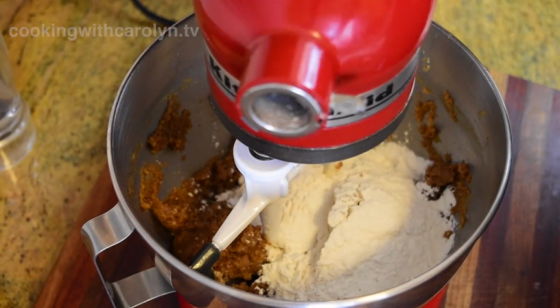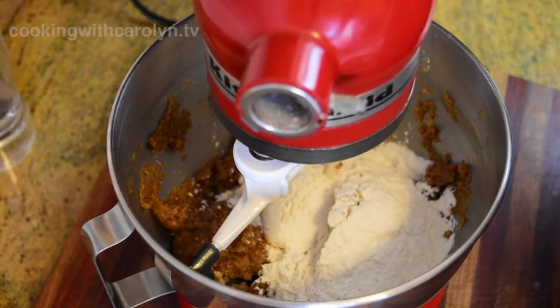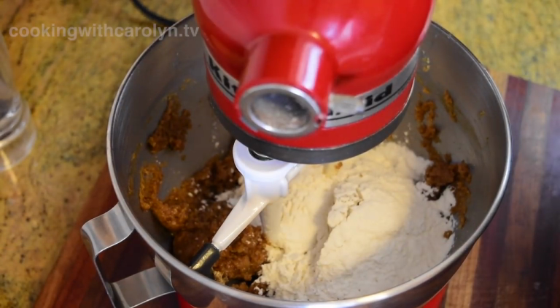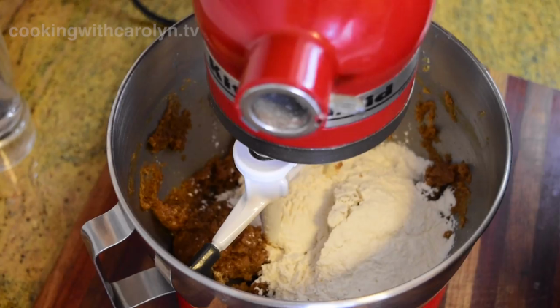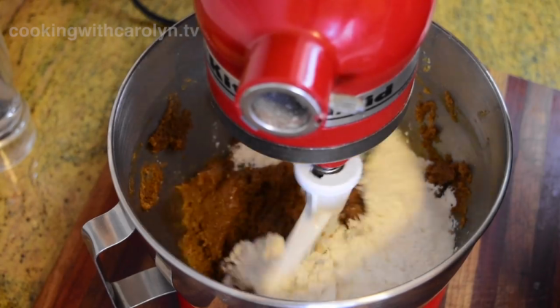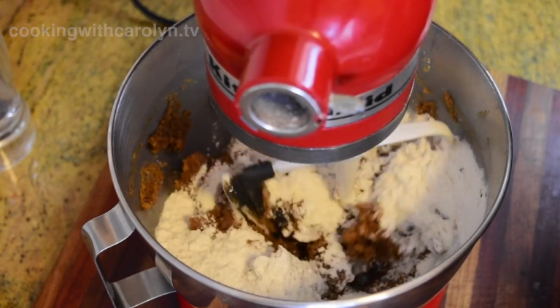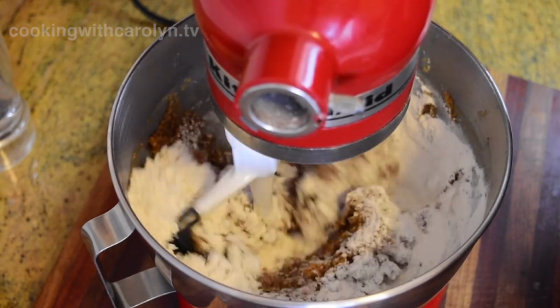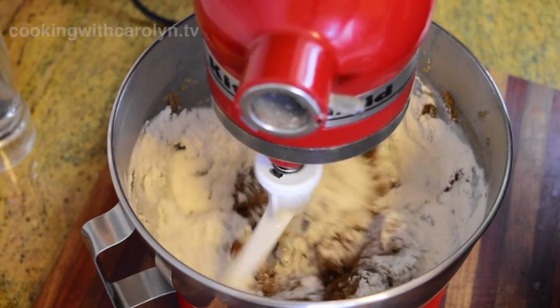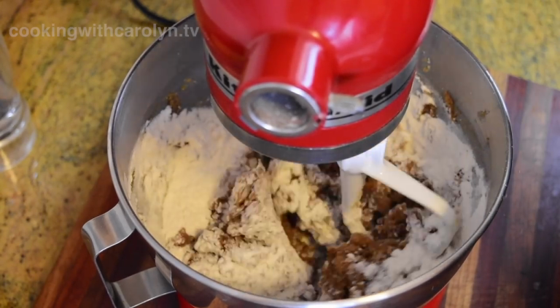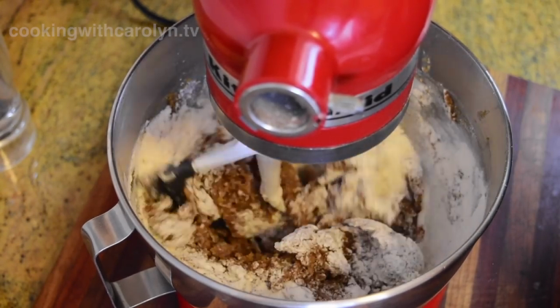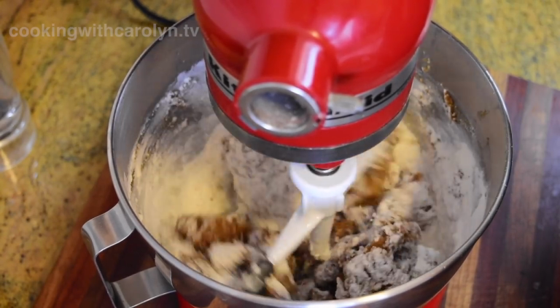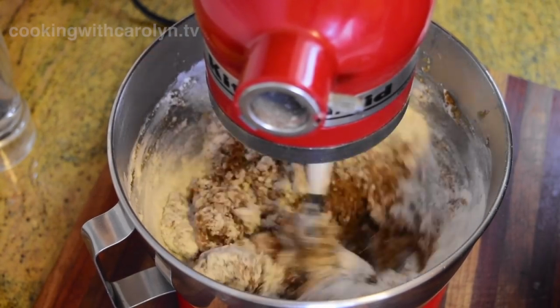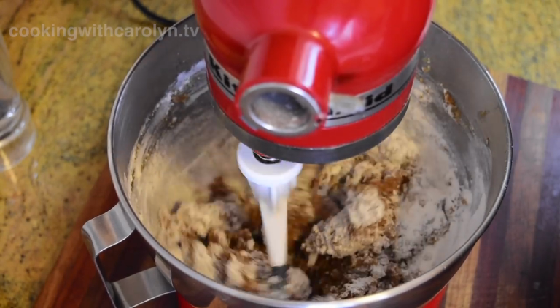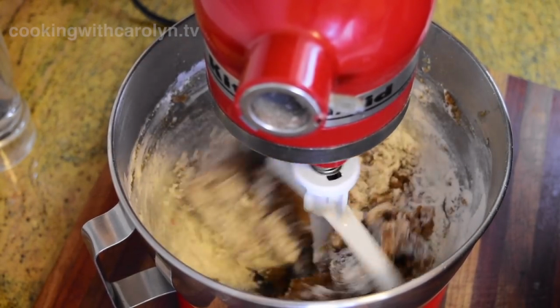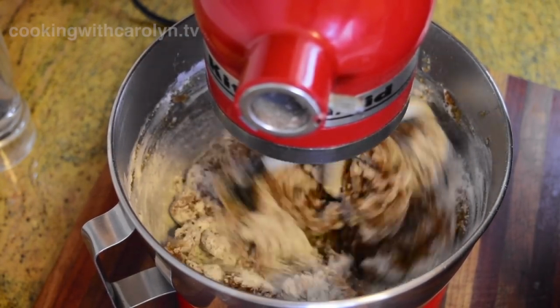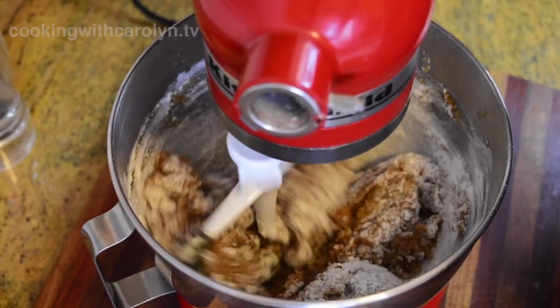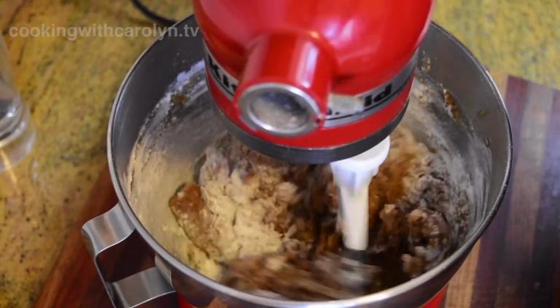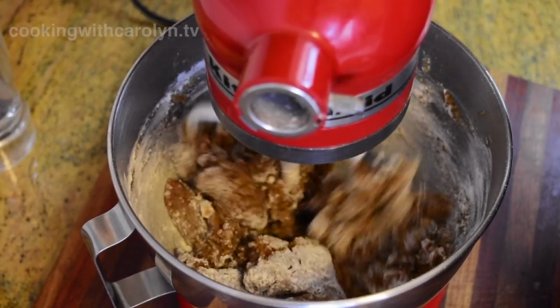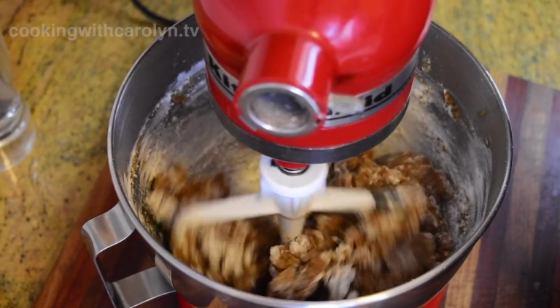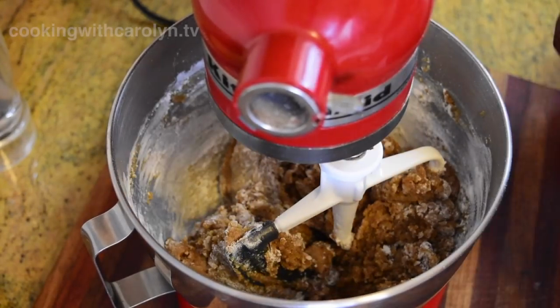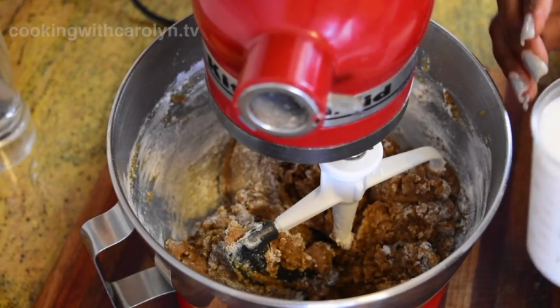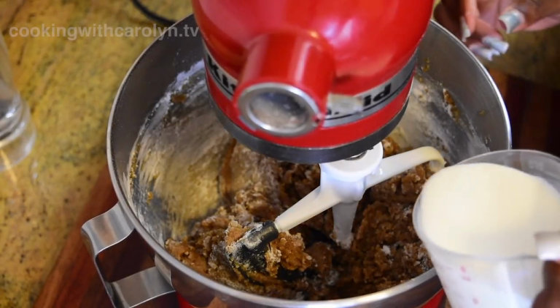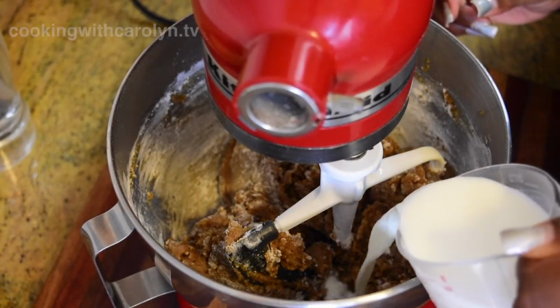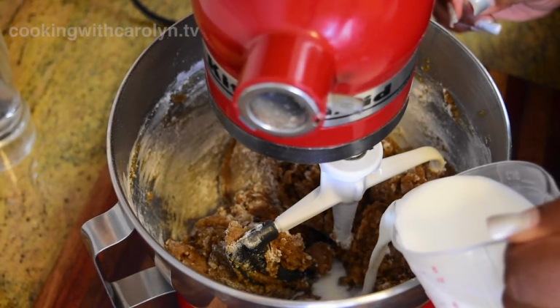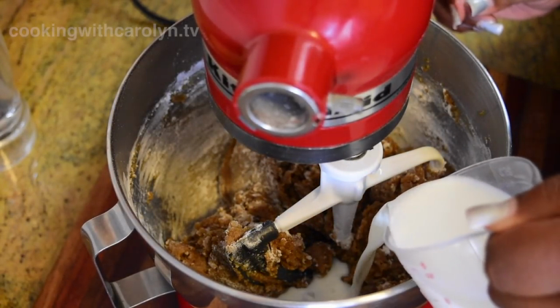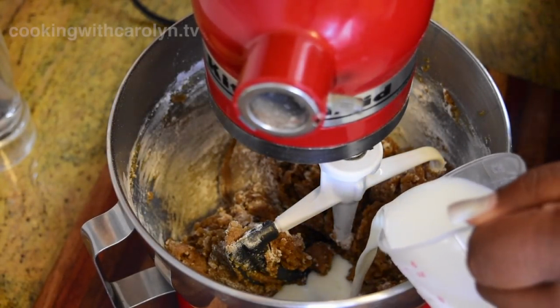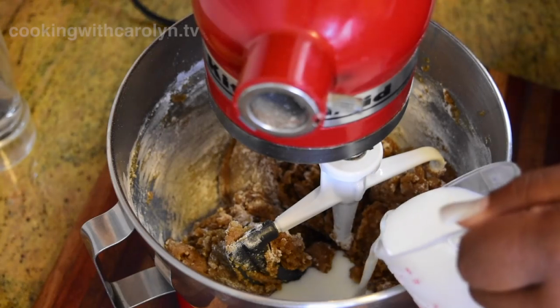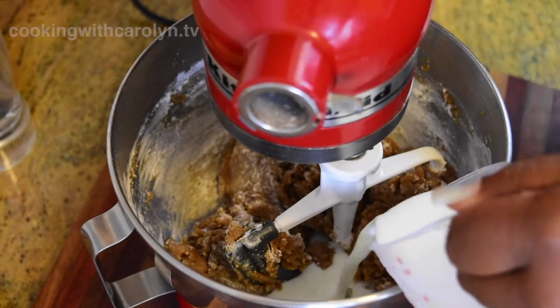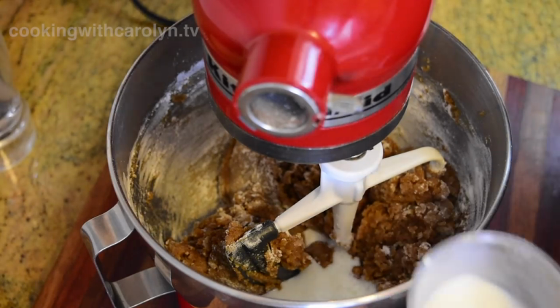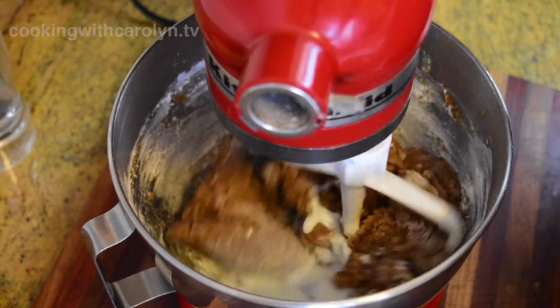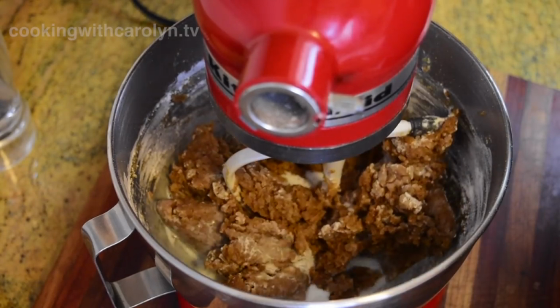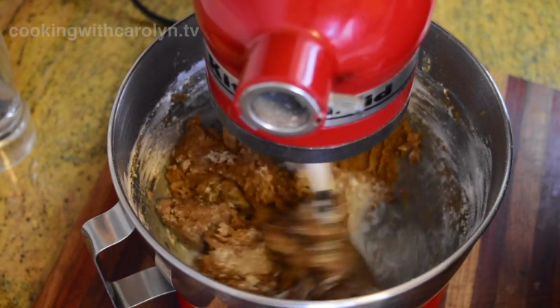Now I'm just going to take half of the dry mixture and add it to the mixer, and I'm just going to pulse it just until it comes together. This dough has a very thick, doughy, almost play-doh like feel. So I'm just going to pulse that until it's mixed, then add all of the milk and follow that up with the remaining dry ingredients.